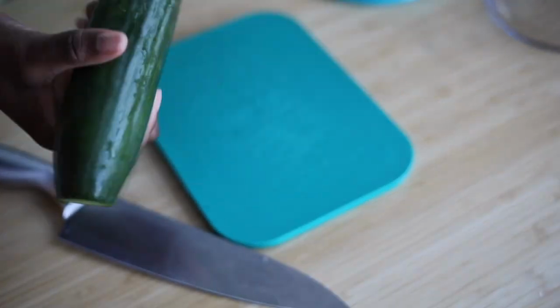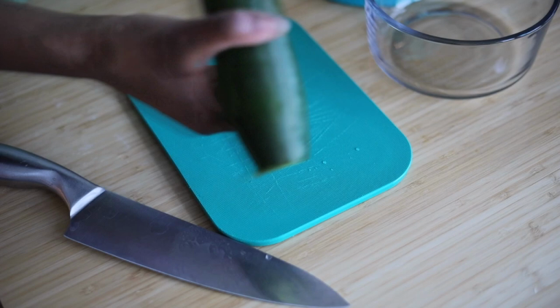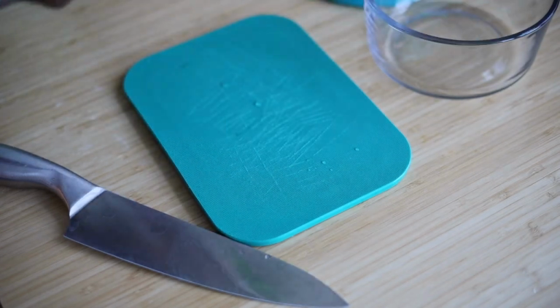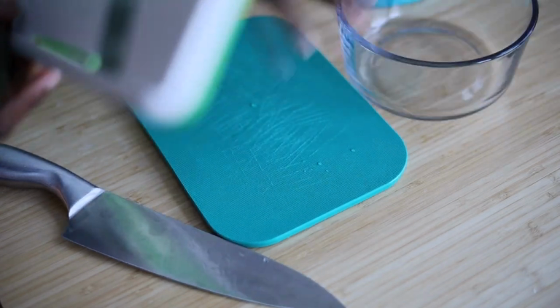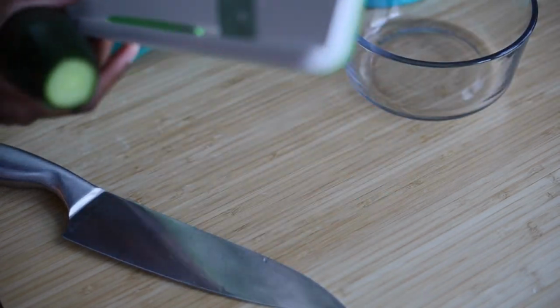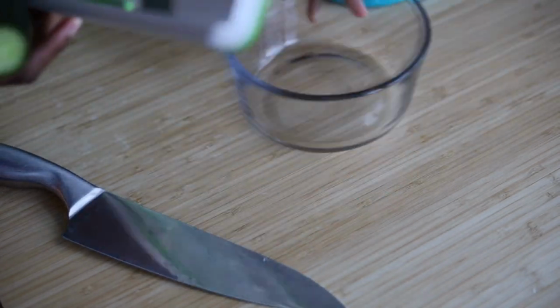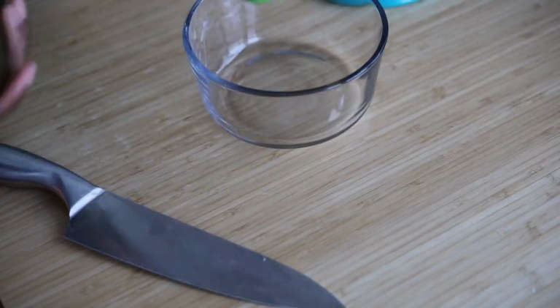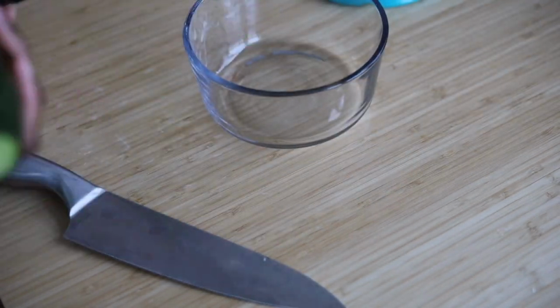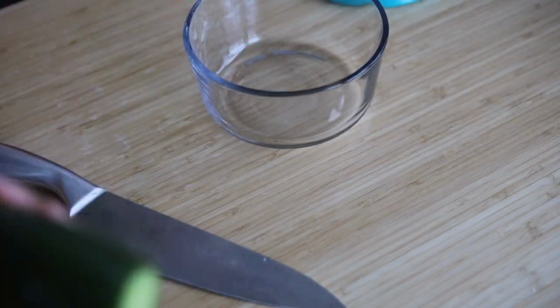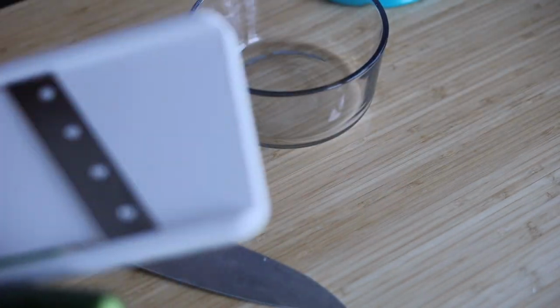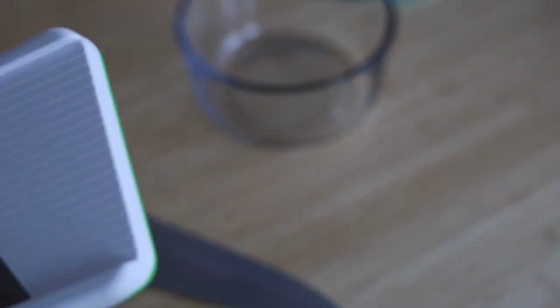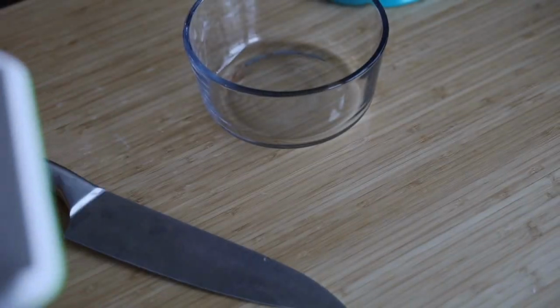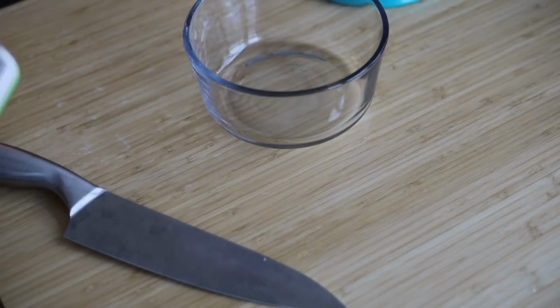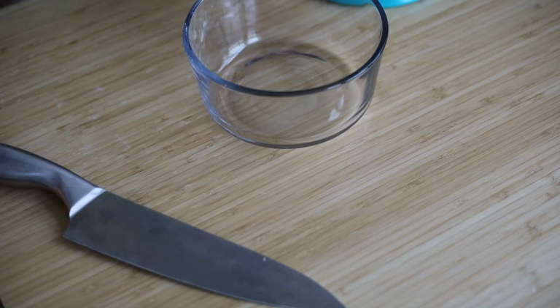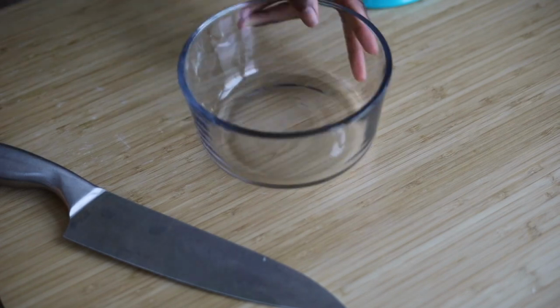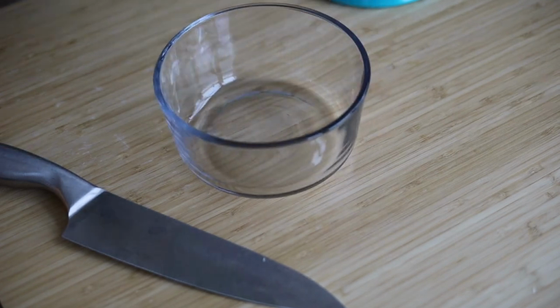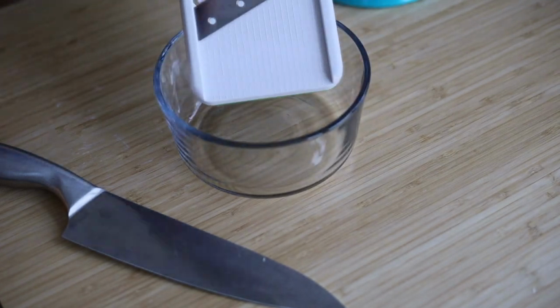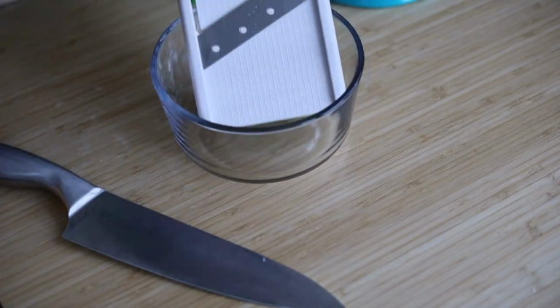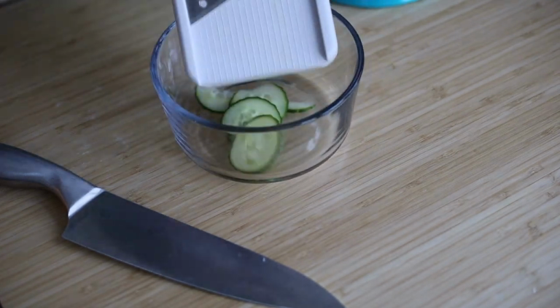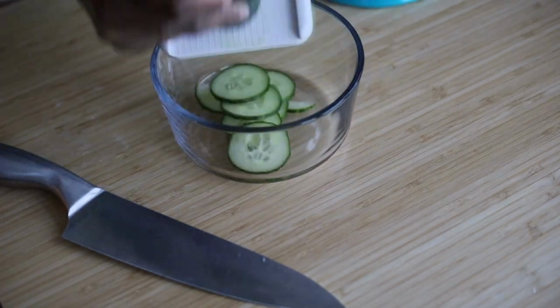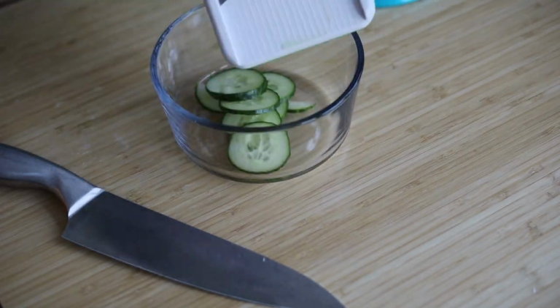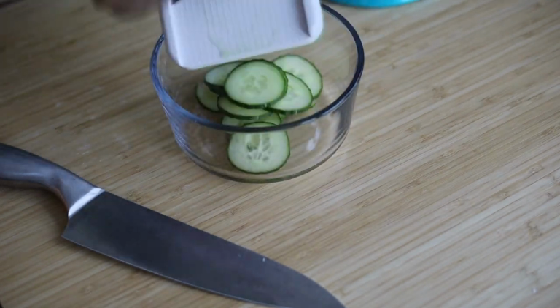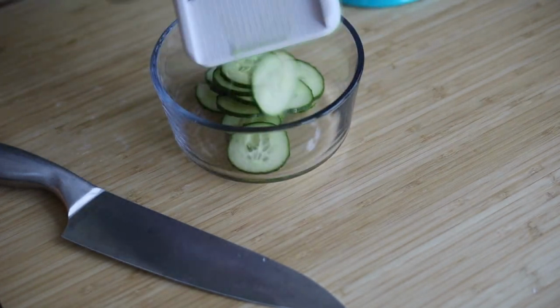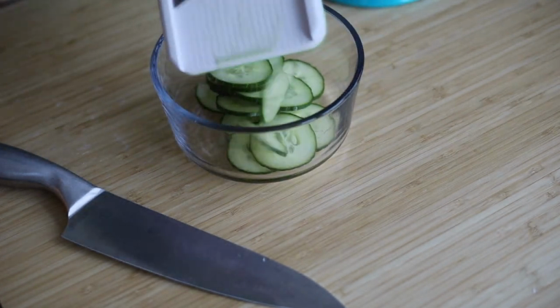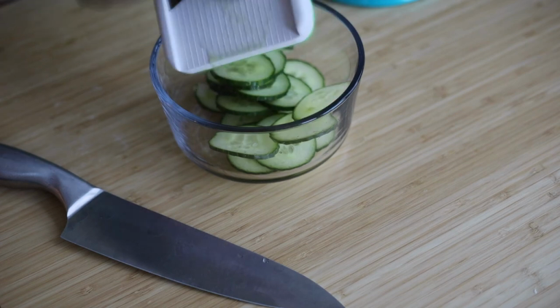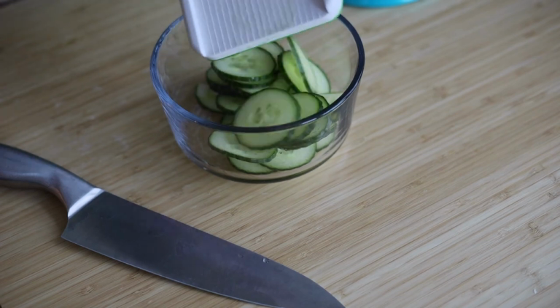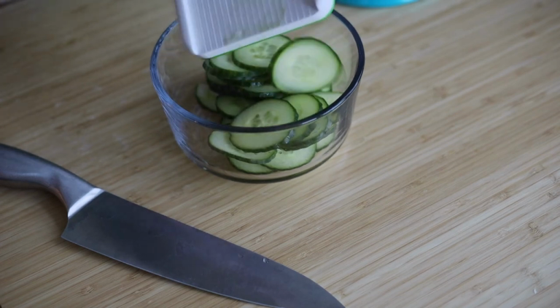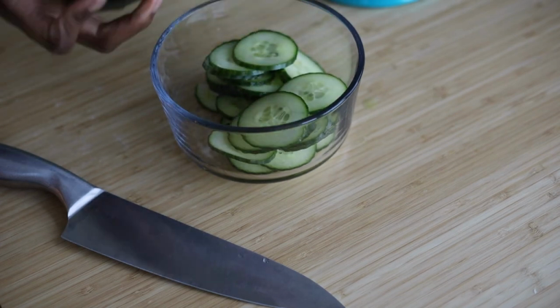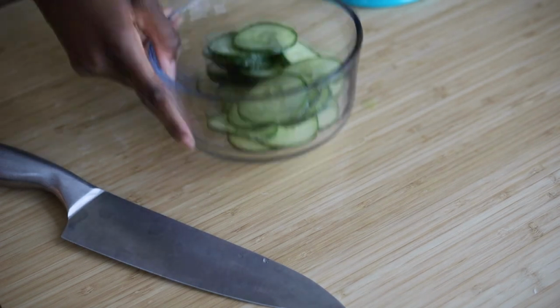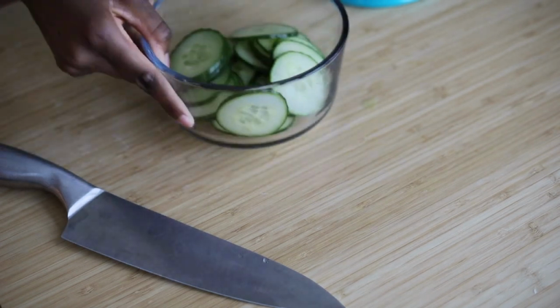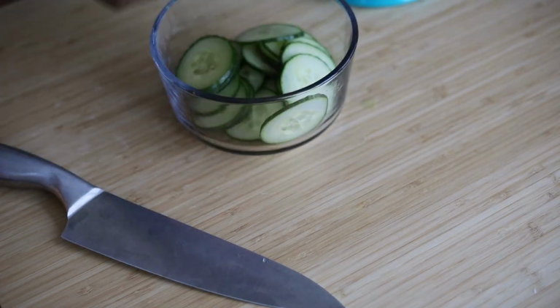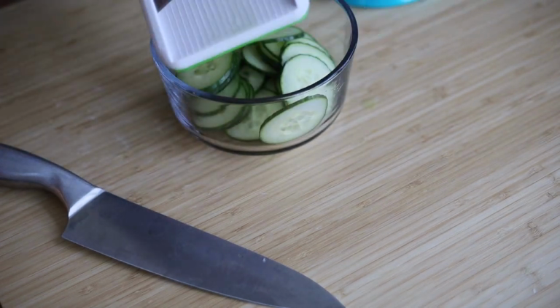Meal prepping is essential, but some weeks it just isn't possible. If you don't have time to fully meal prep, I recommend at least prepping your ingredients. For example, I'll chop my veggies up and place them in a glass container so they're easily accessible throughout the week.